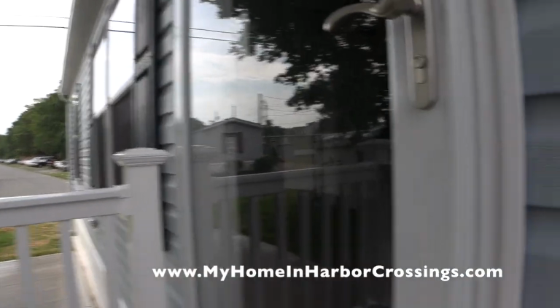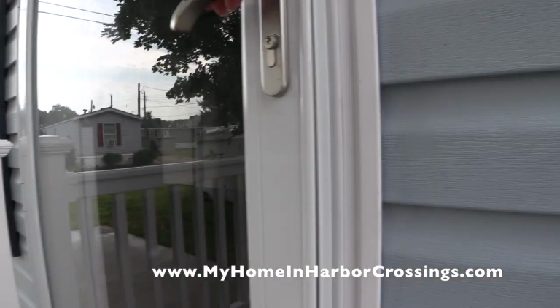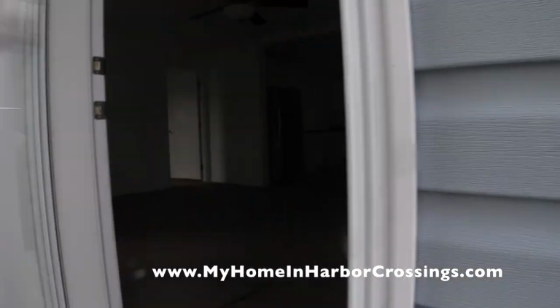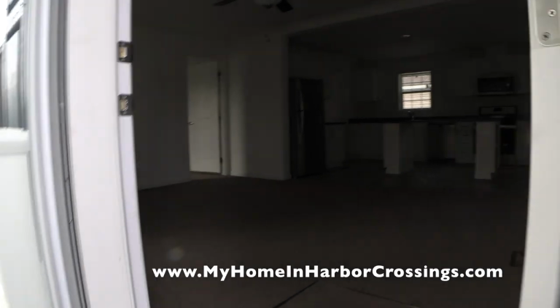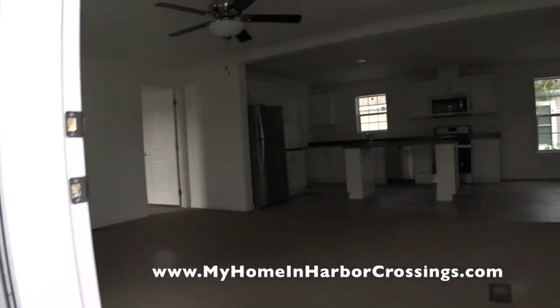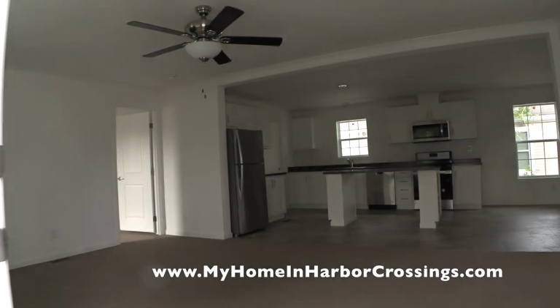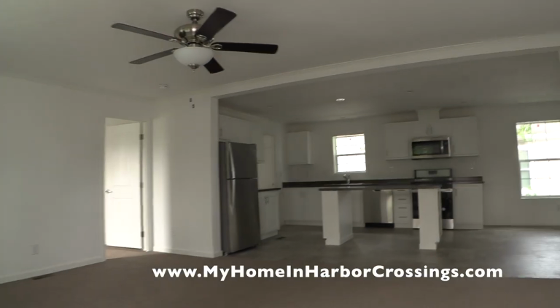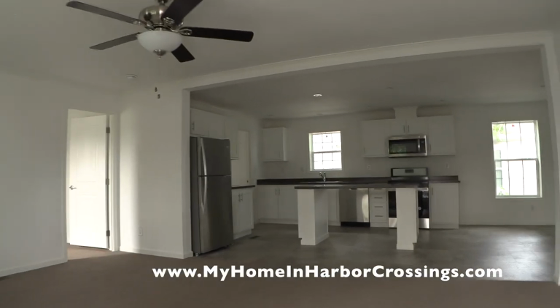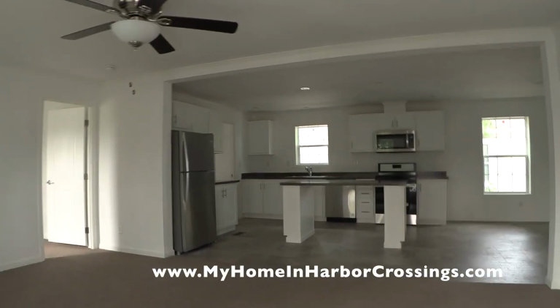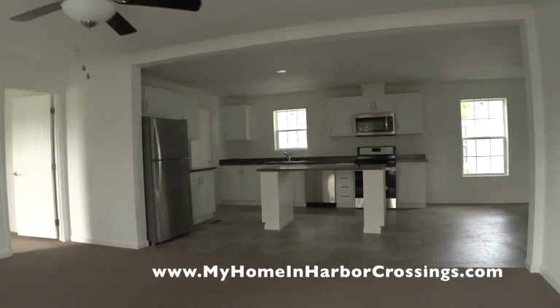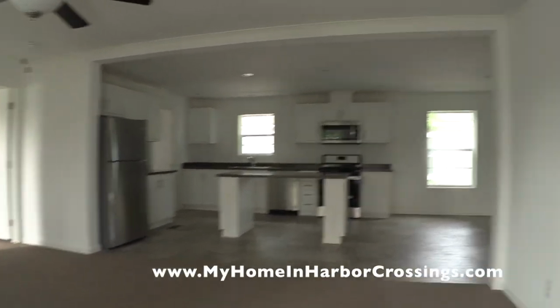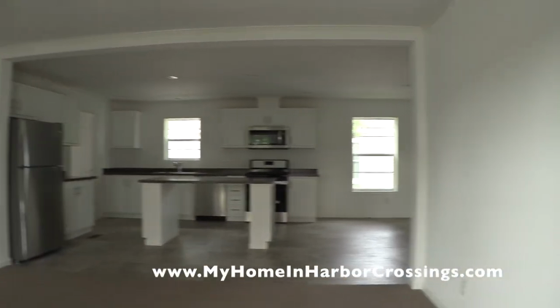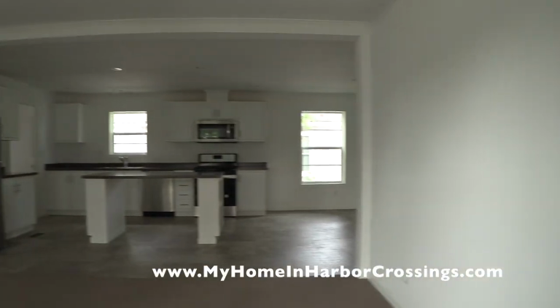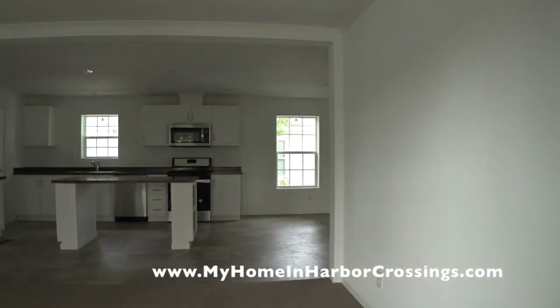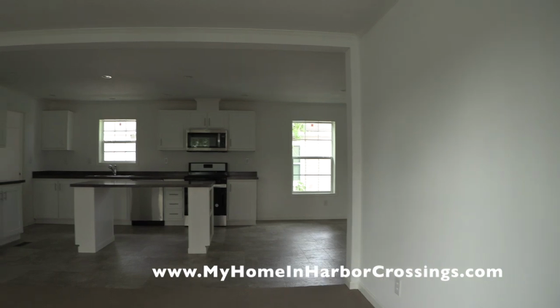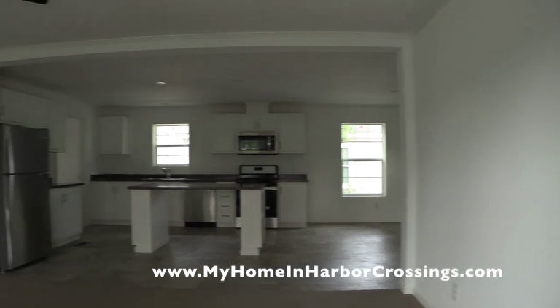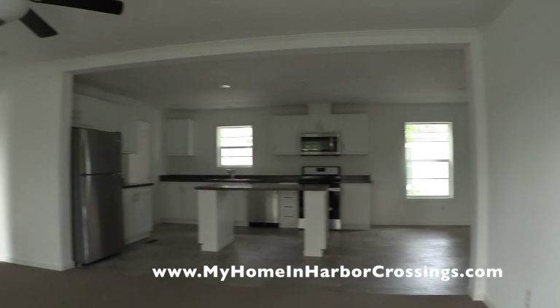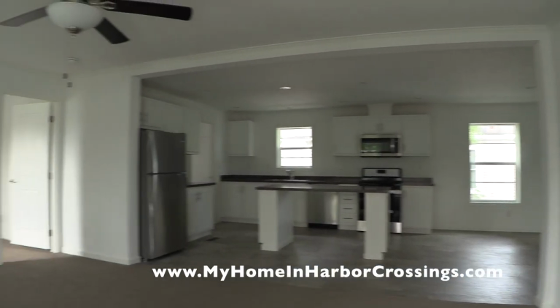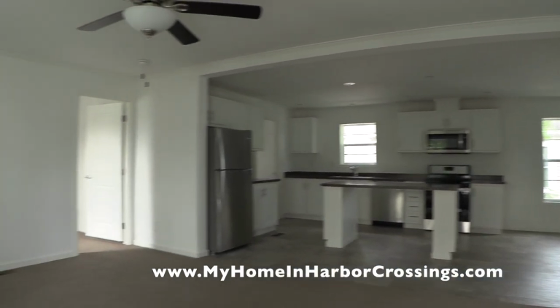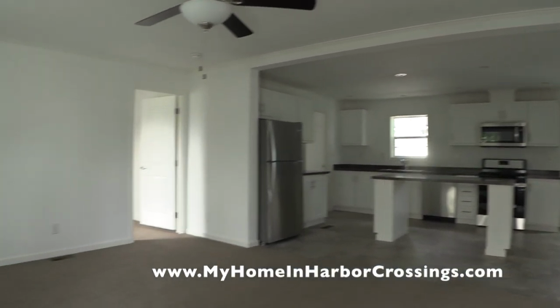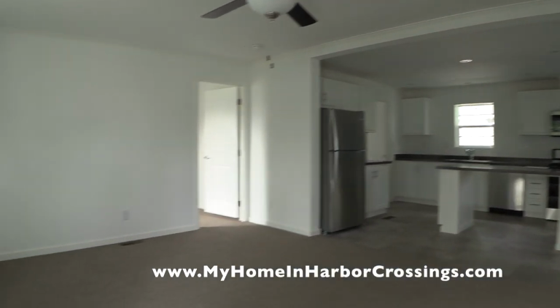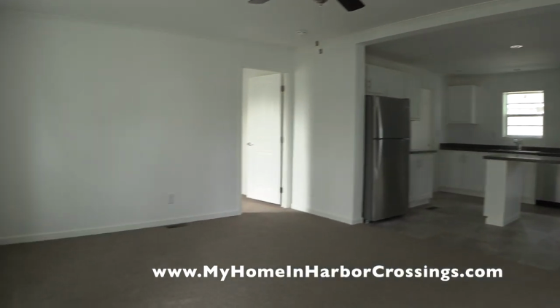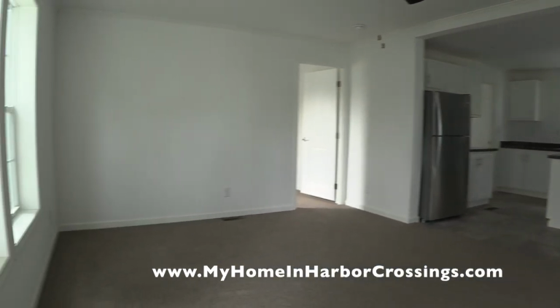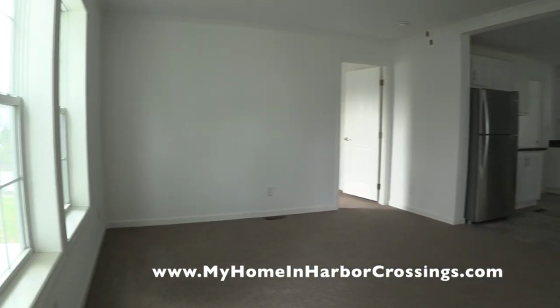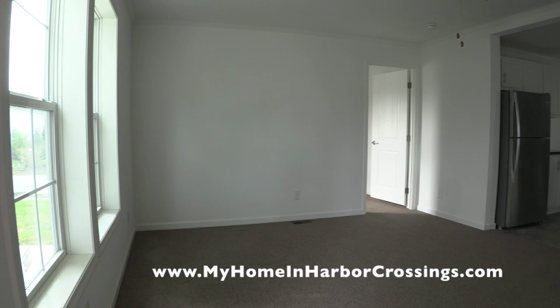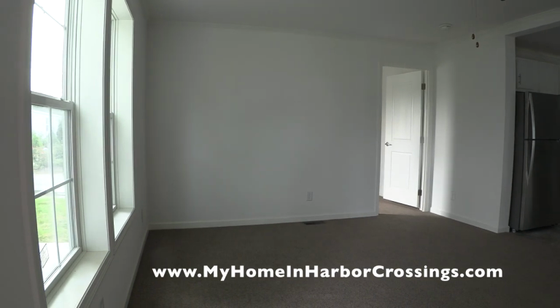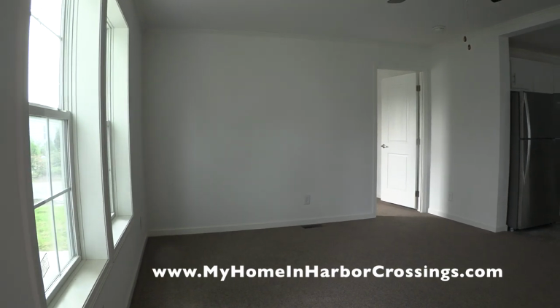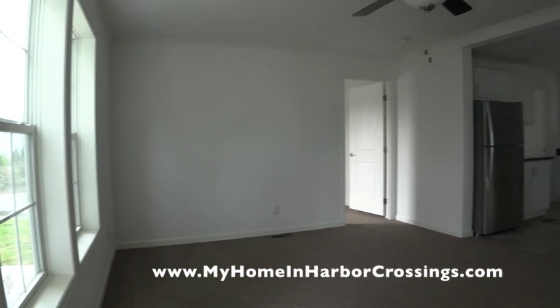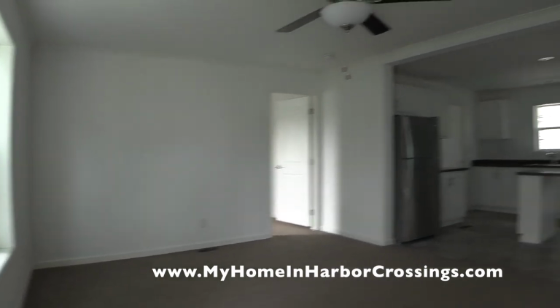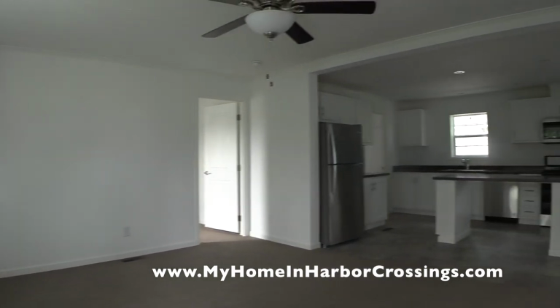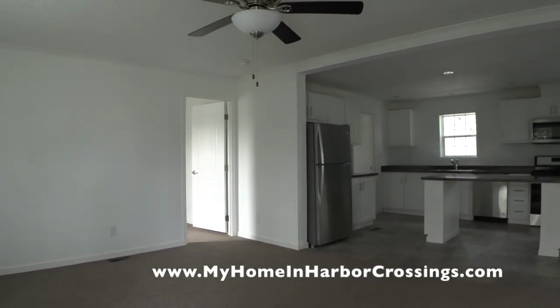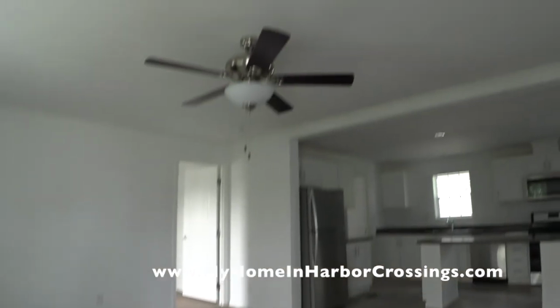Now we're jumping inside. Since the last video, all the work inside is done — everything's been vacuumed, cleaned, and is ready for touring and for a new buyer. Here you see two thermal pane windows in the living room.